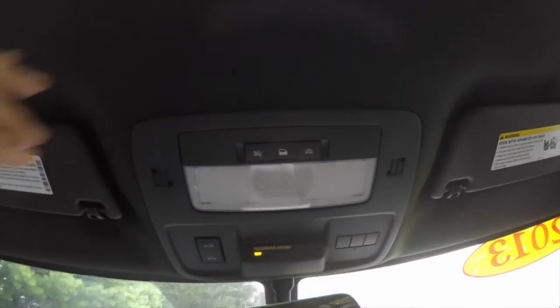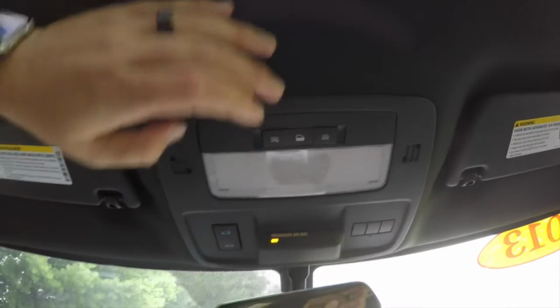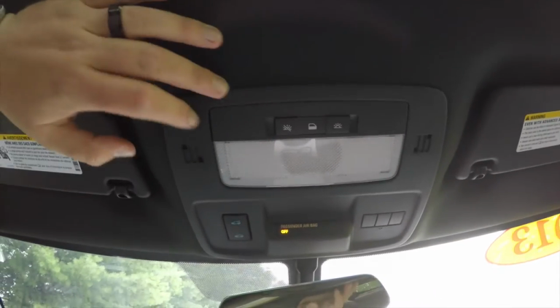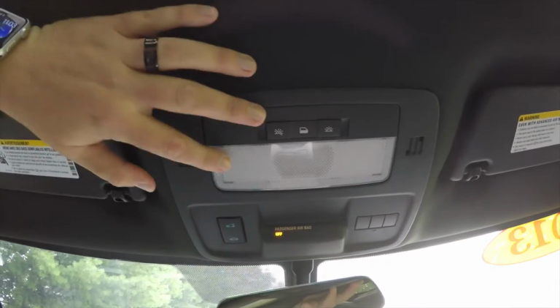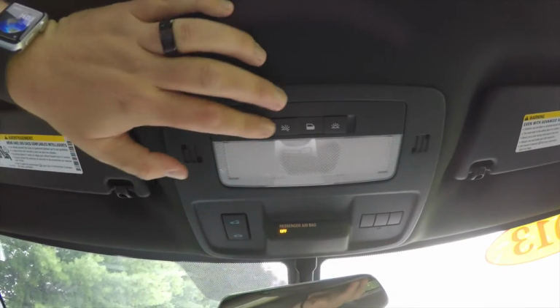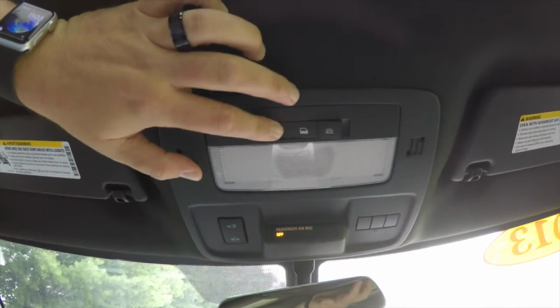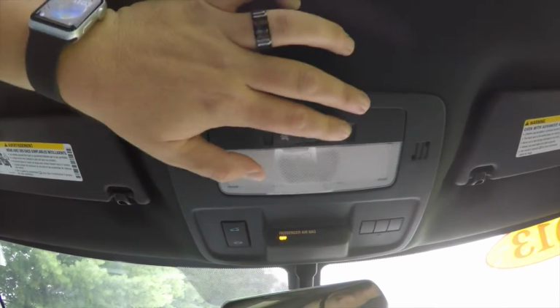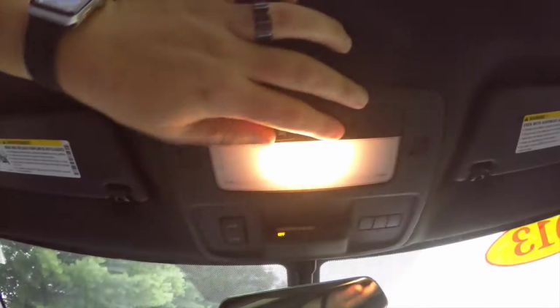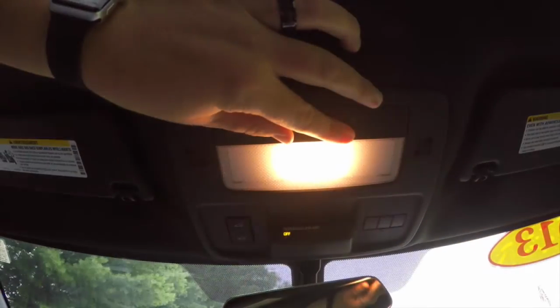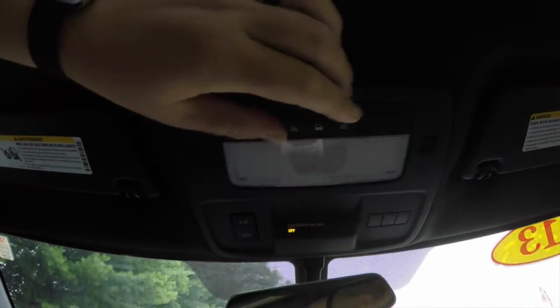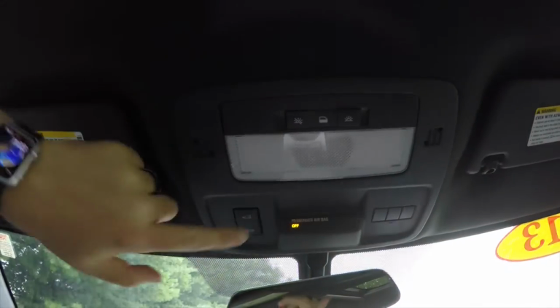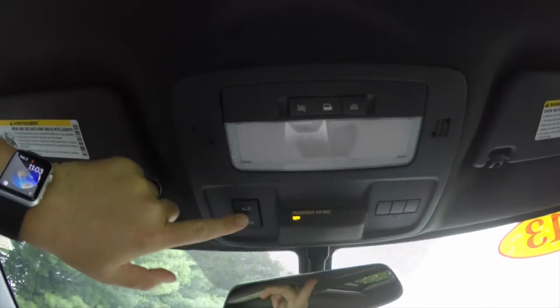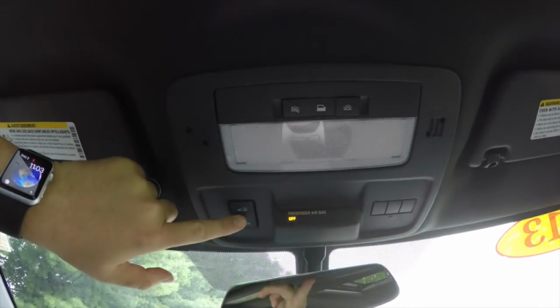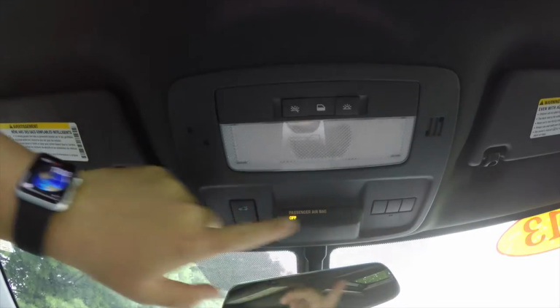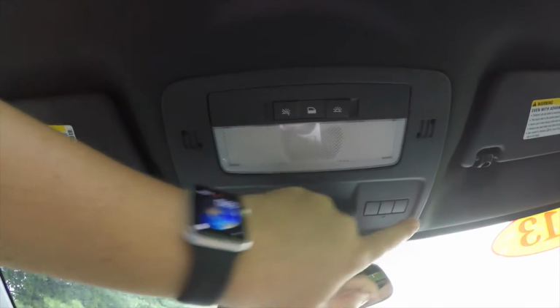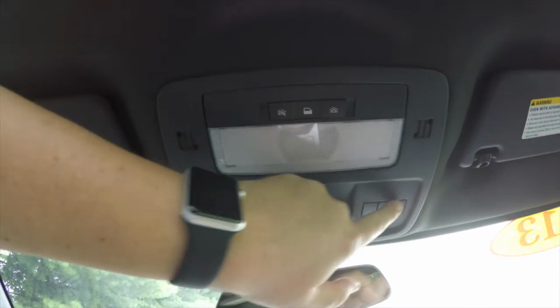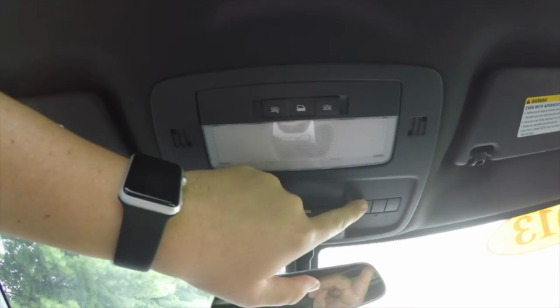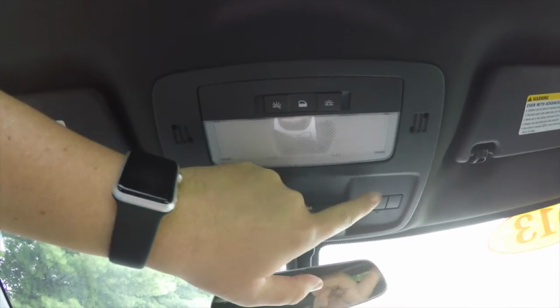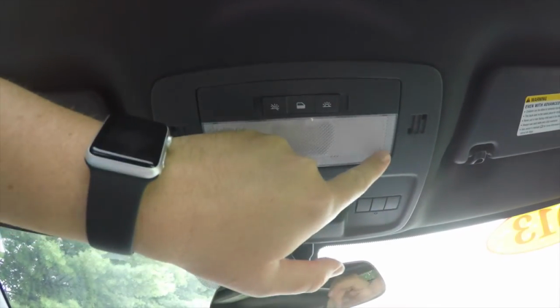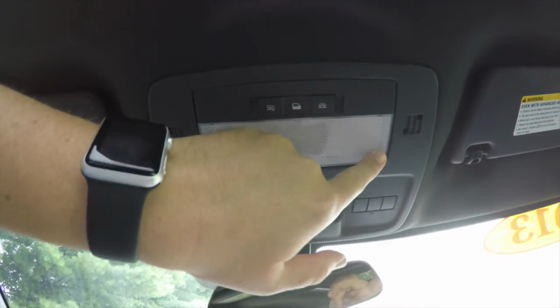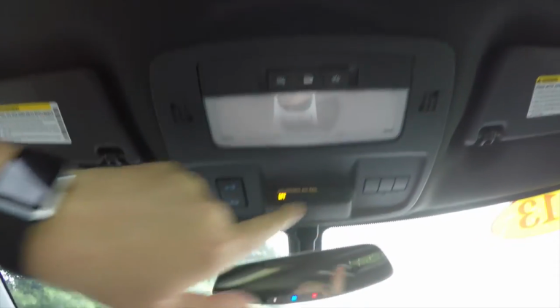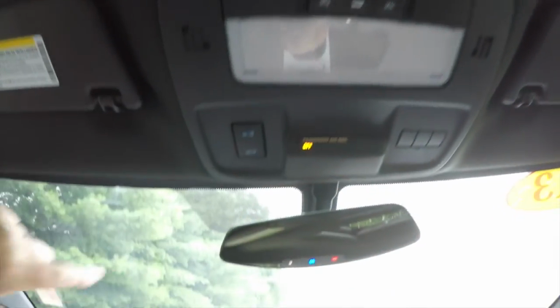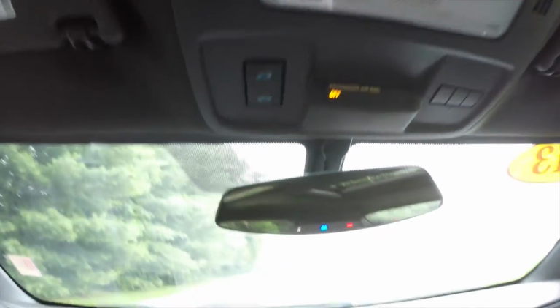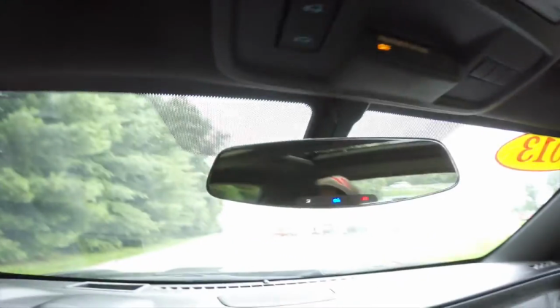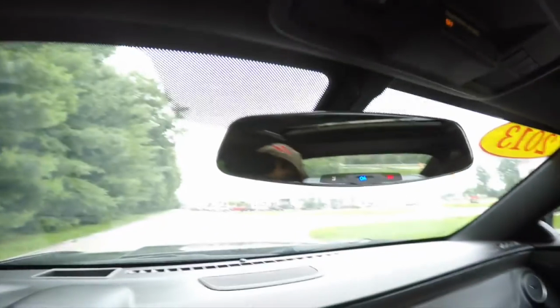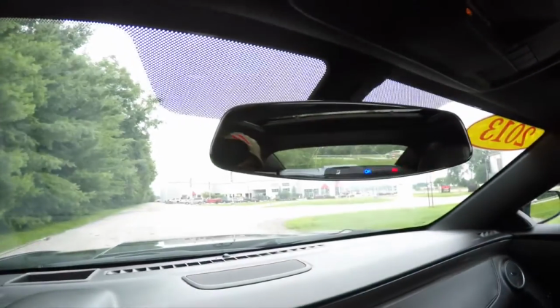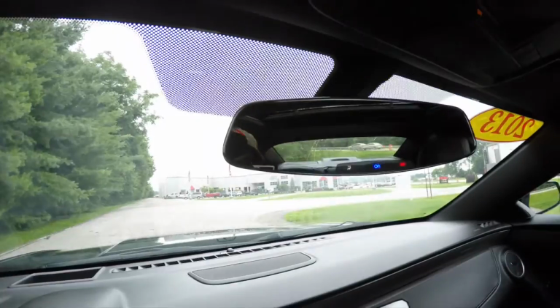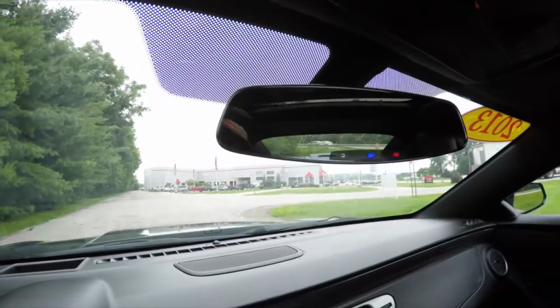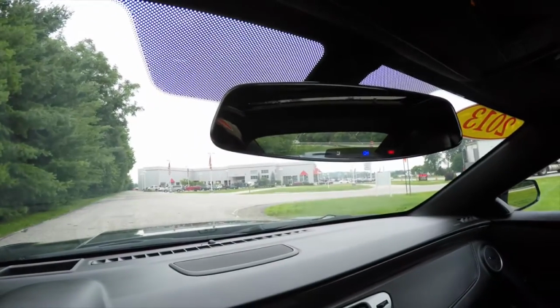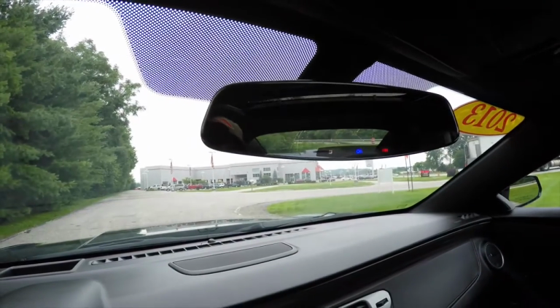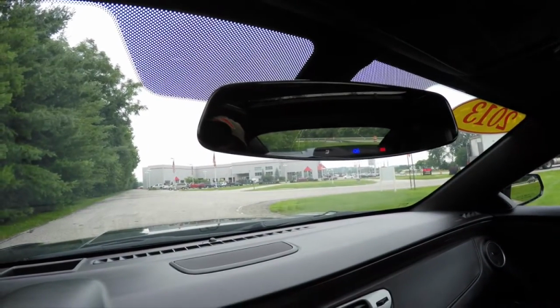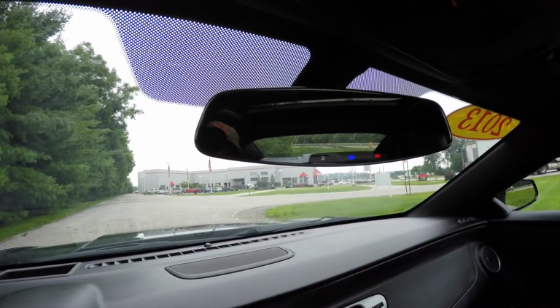Looking overhead, you have overhead lighting plus your power center of control HomeLink universal garage door opener, plus the automatic dim rearview mirror with integrated OnStar.